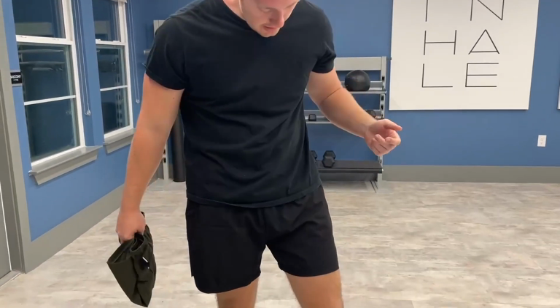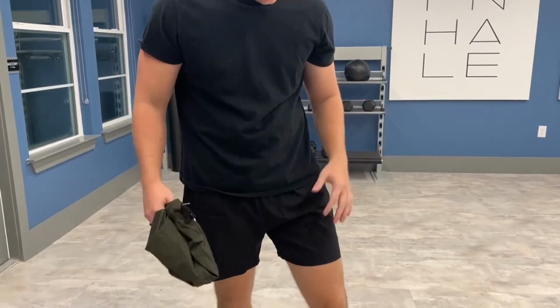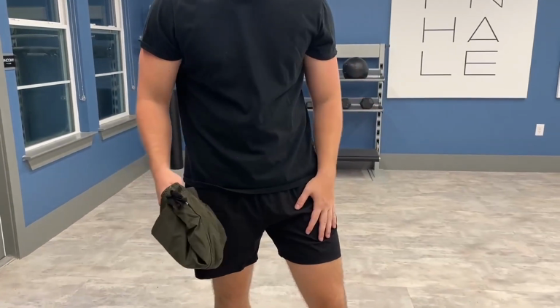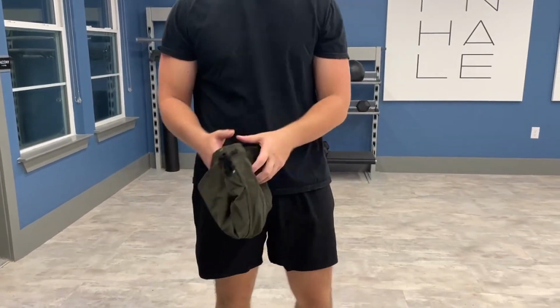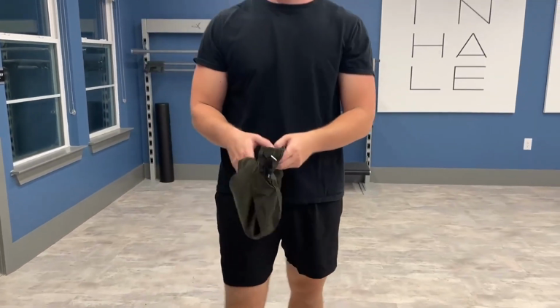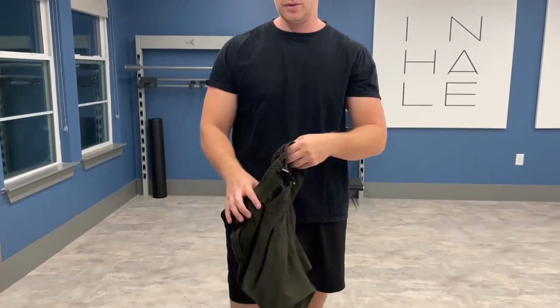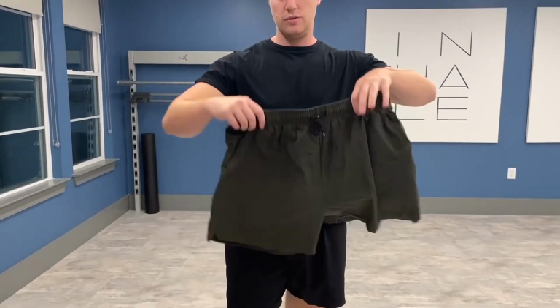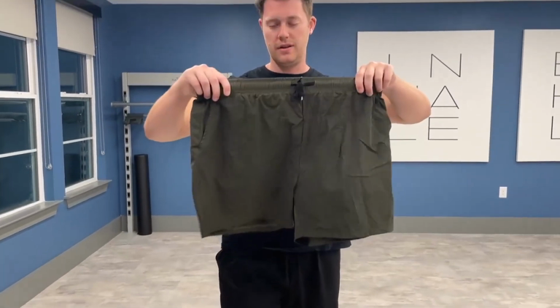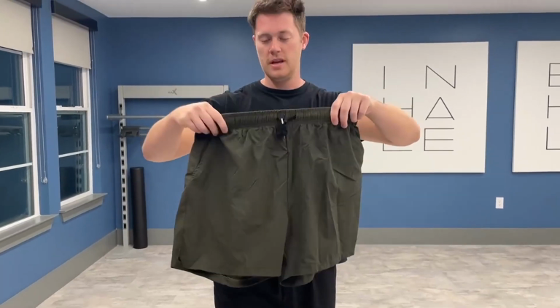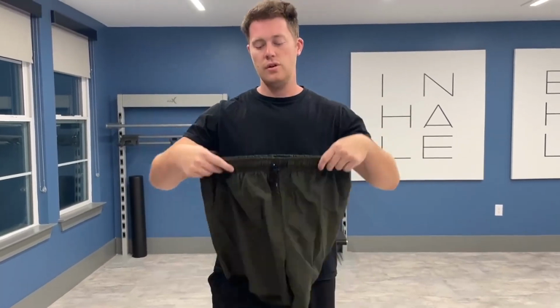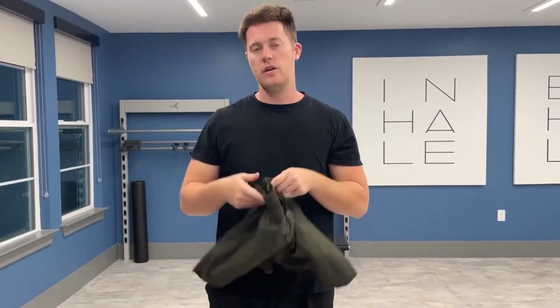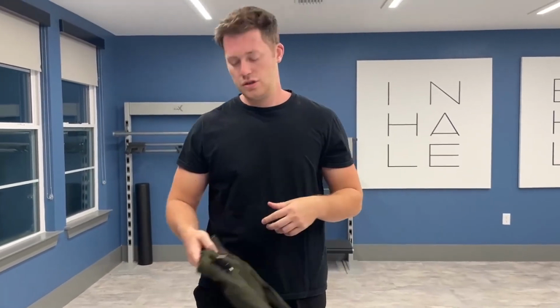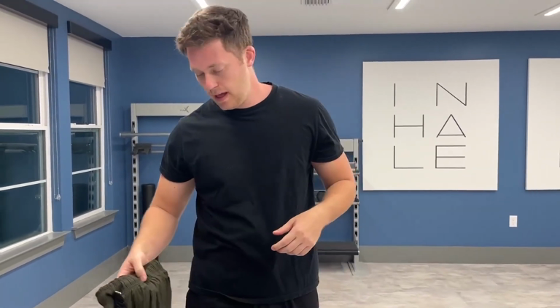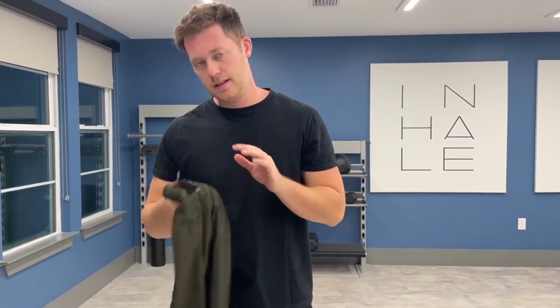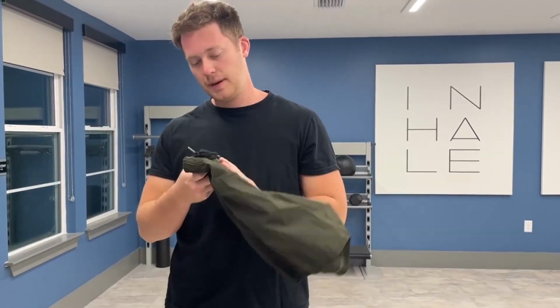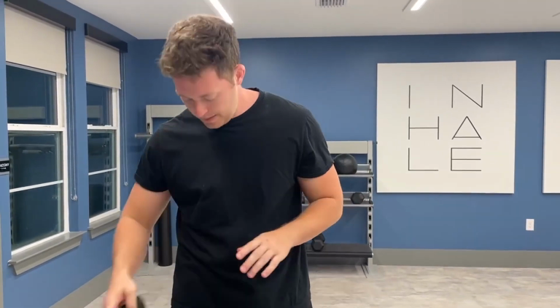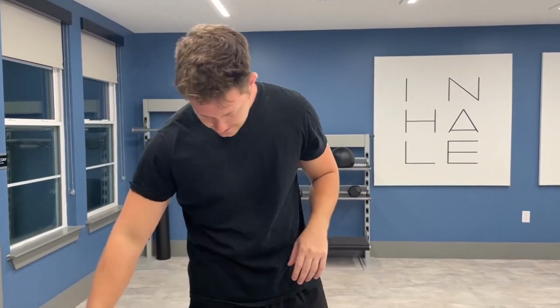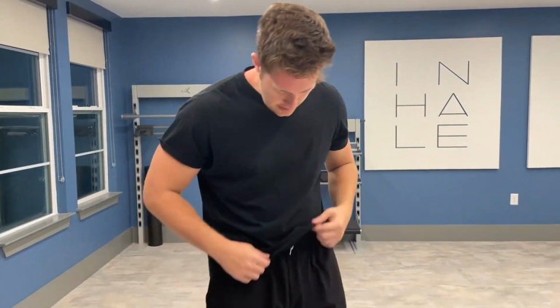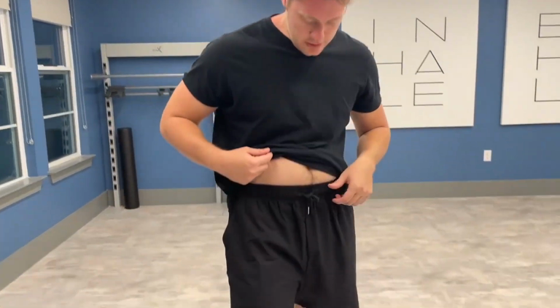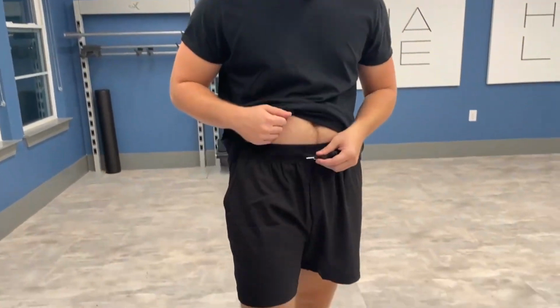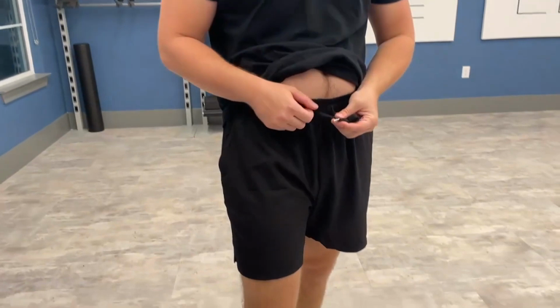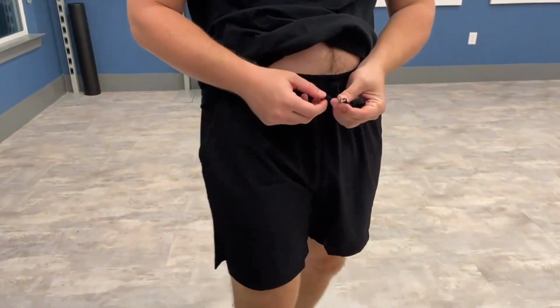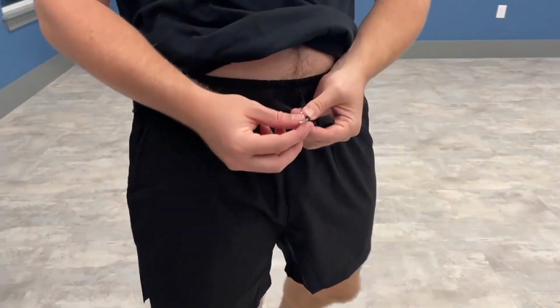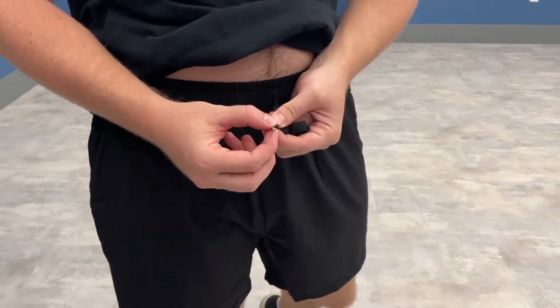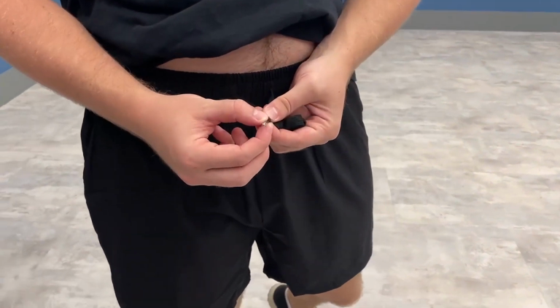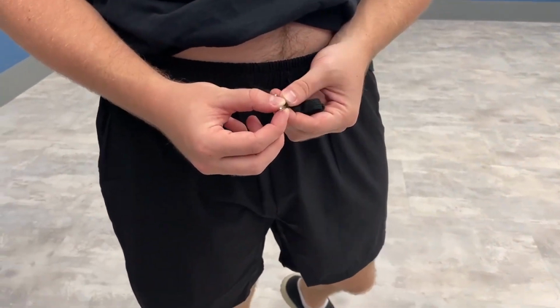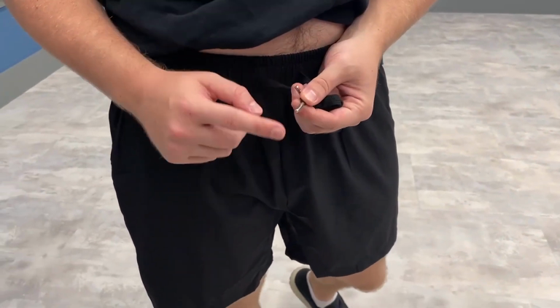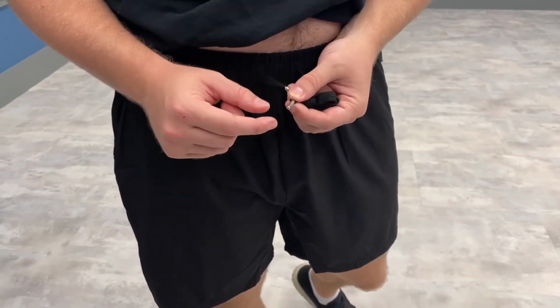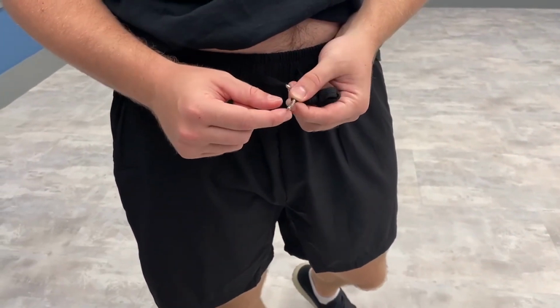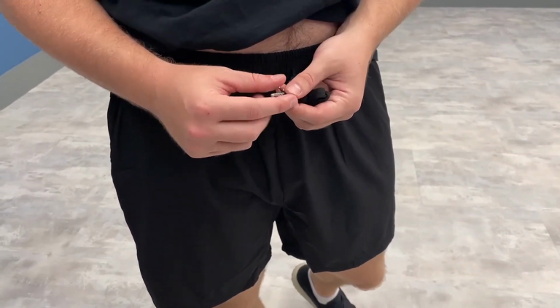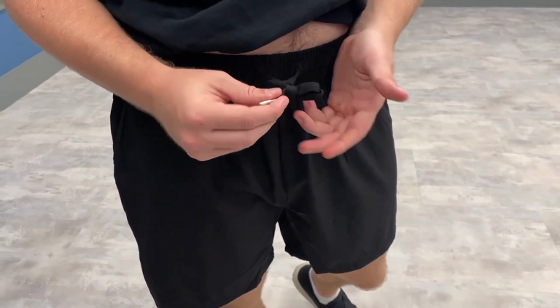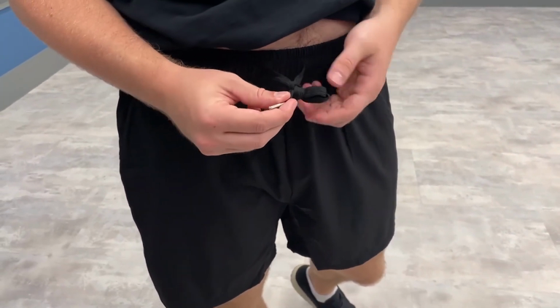I got the colors black and also green. I'm going to go ahead and show you black — these are my second pair. As you can see, we have these metal eyelets which are very high quality, meaning no loose threads whatsoever. They're easy to tie.